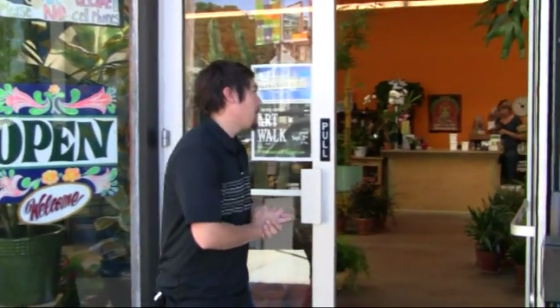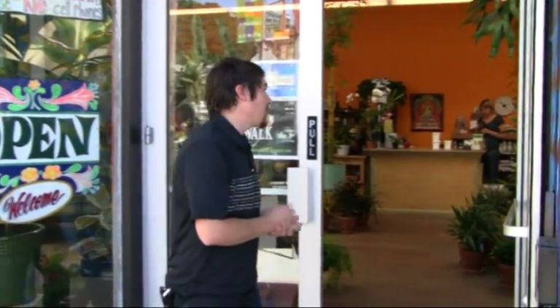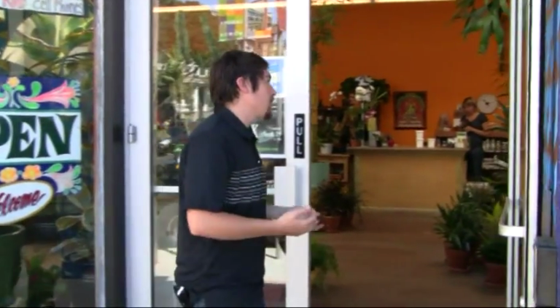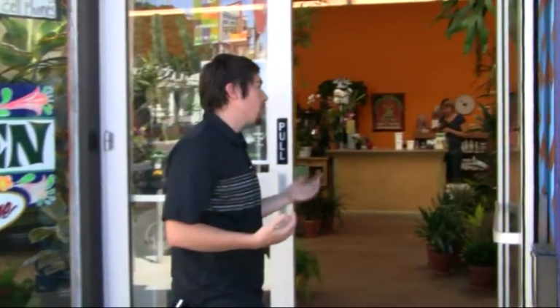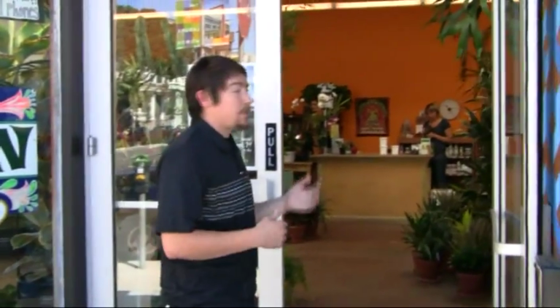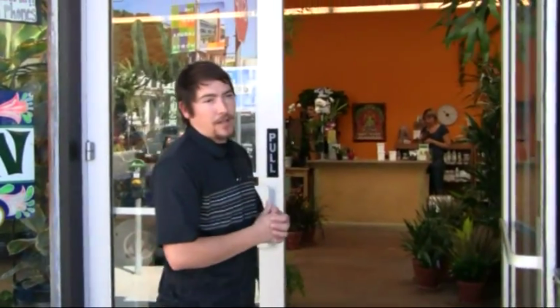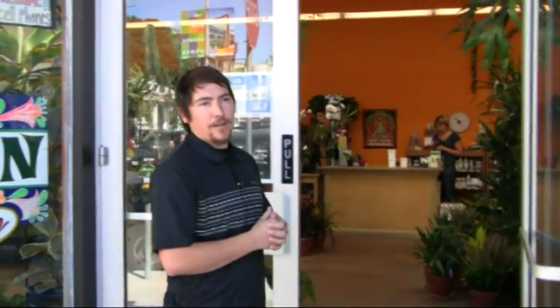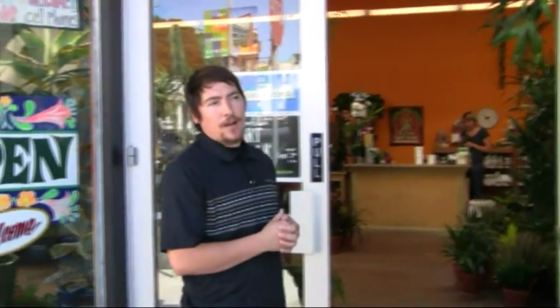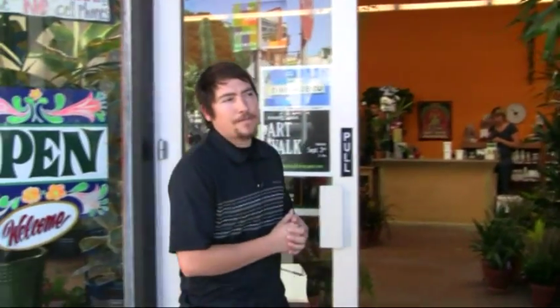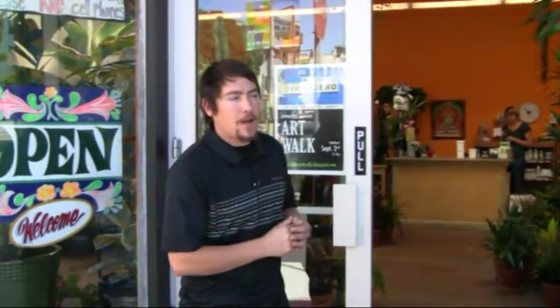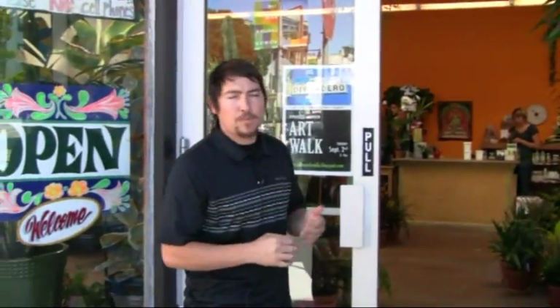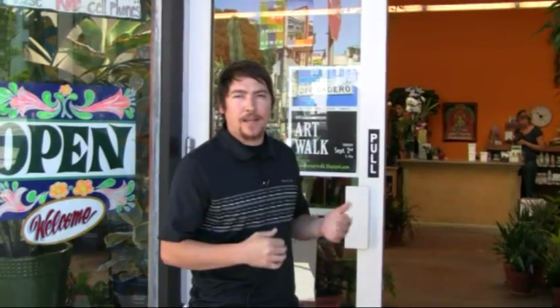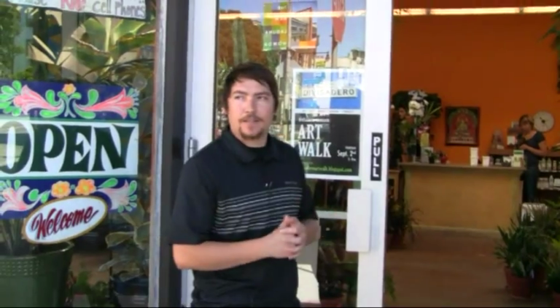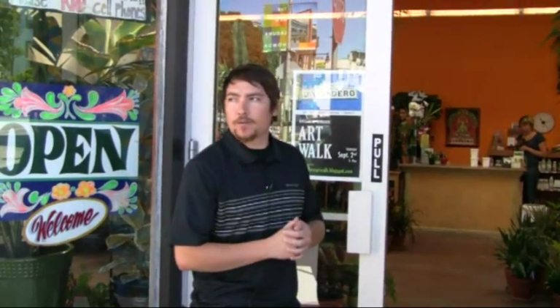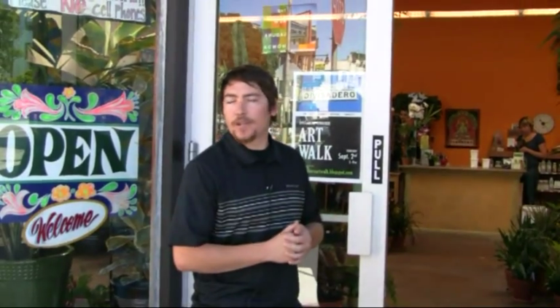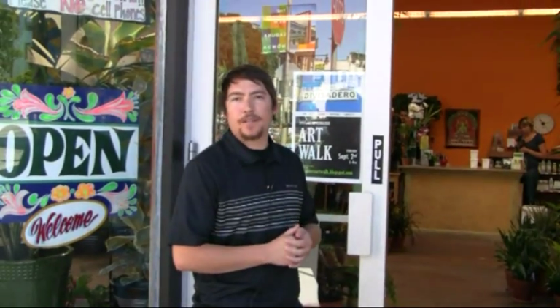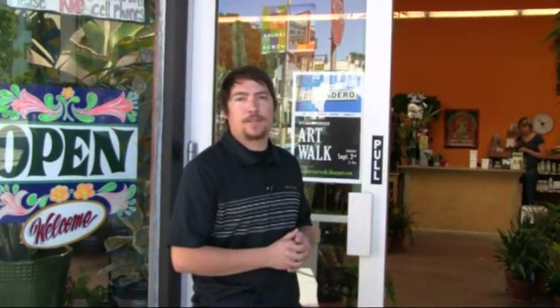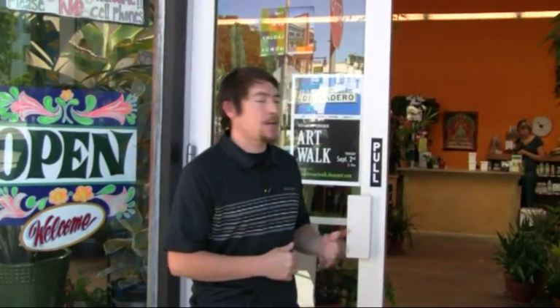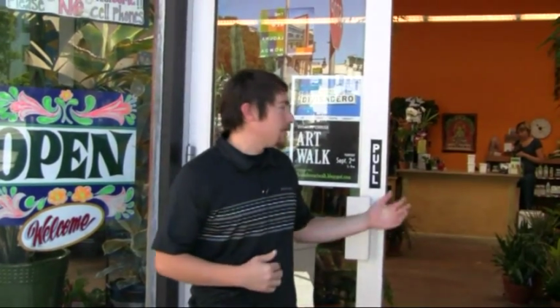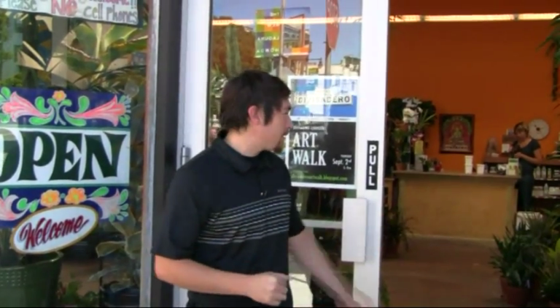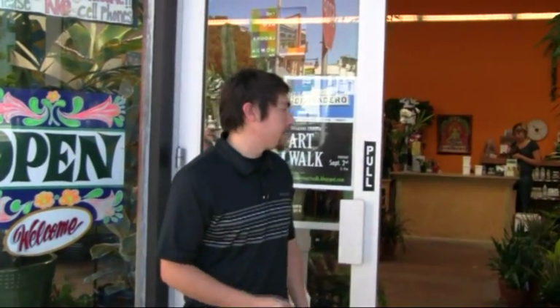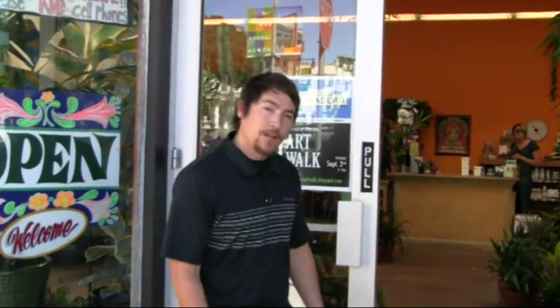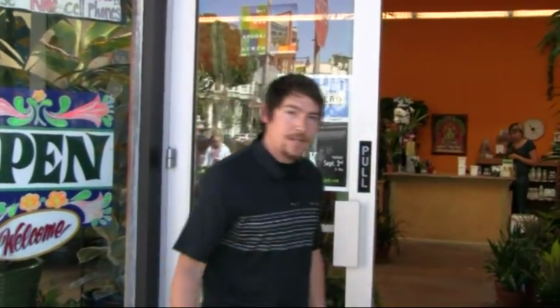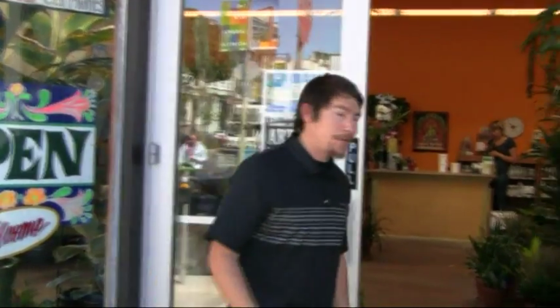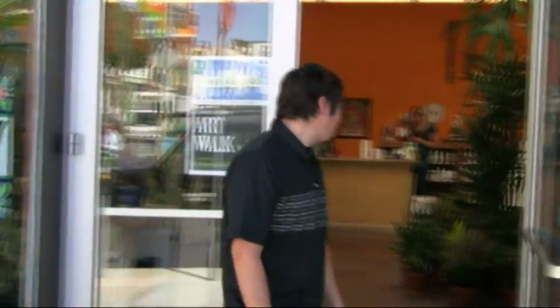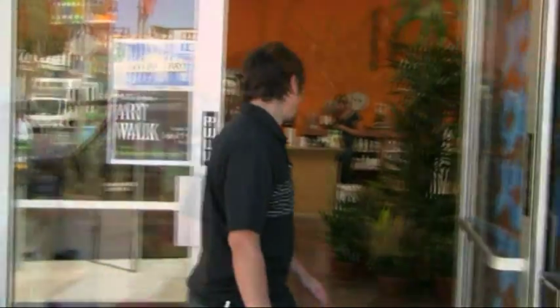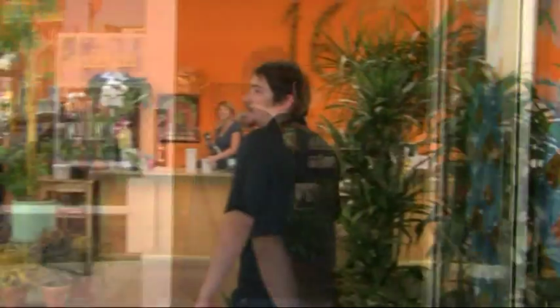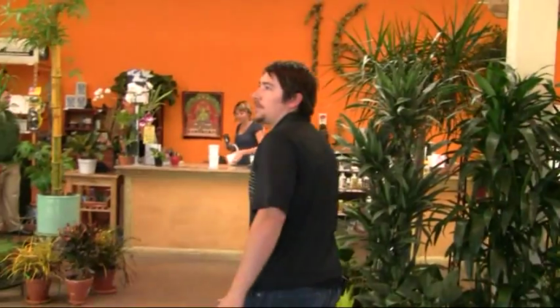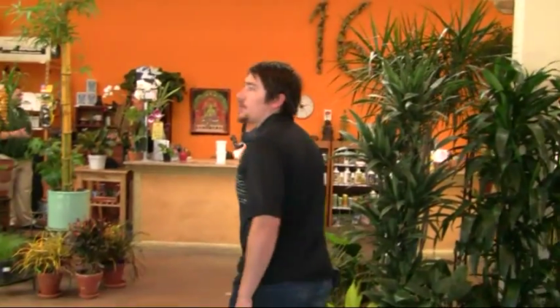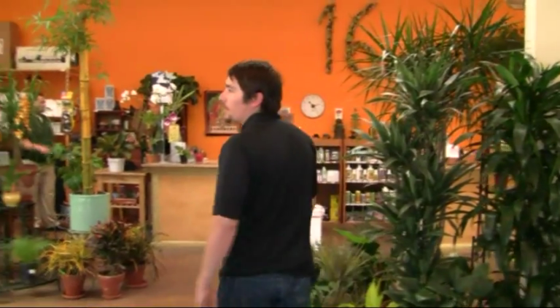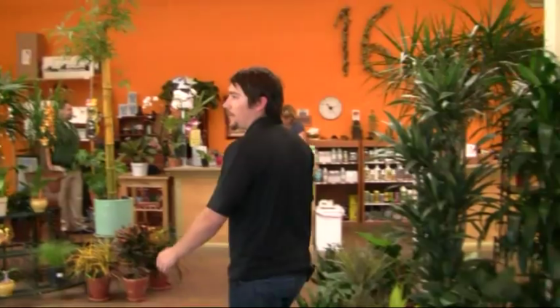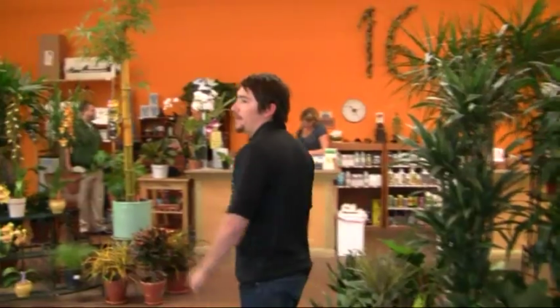We also carry a lot of houseplants, orchids, succulents. Come take a look — this is our showroom here.